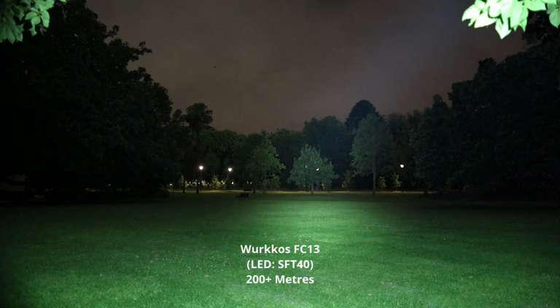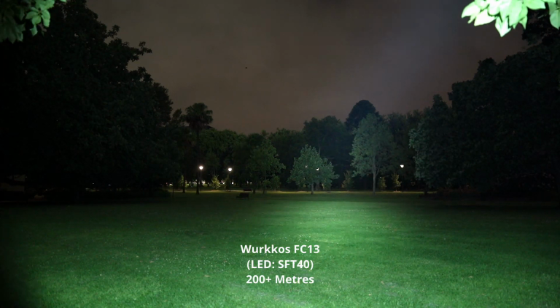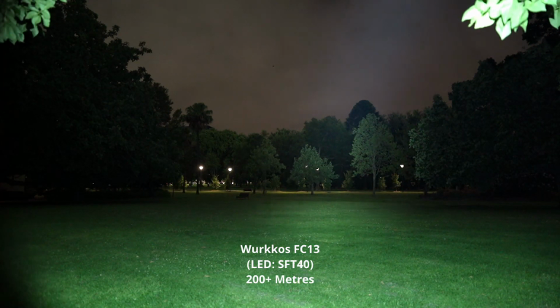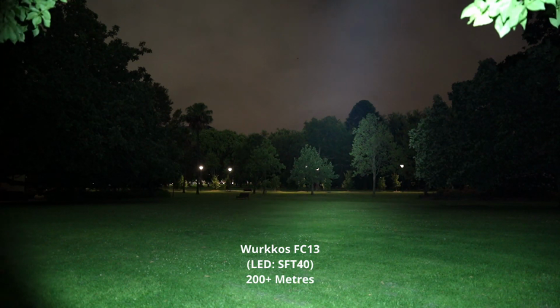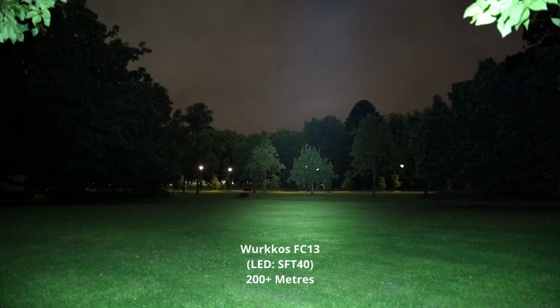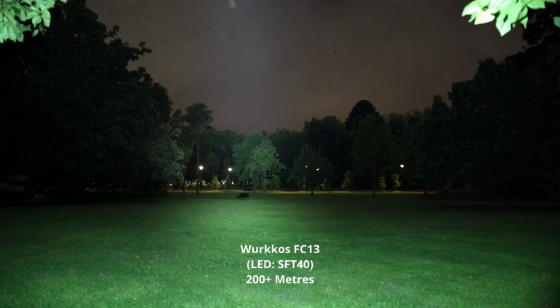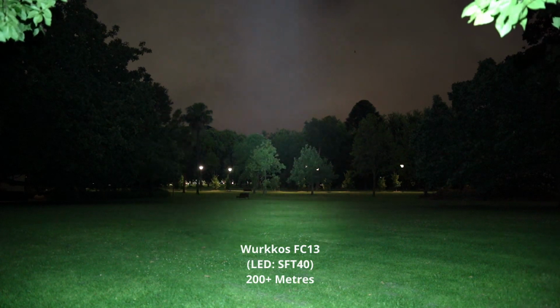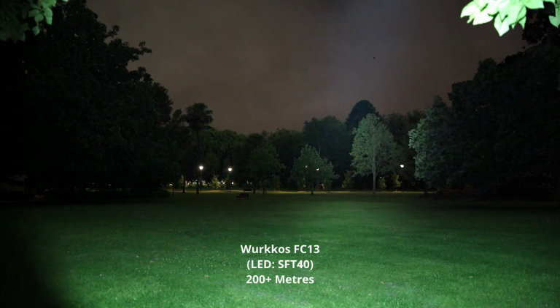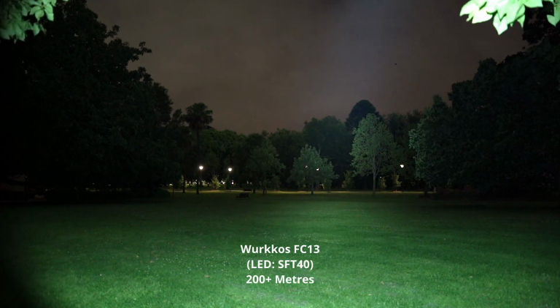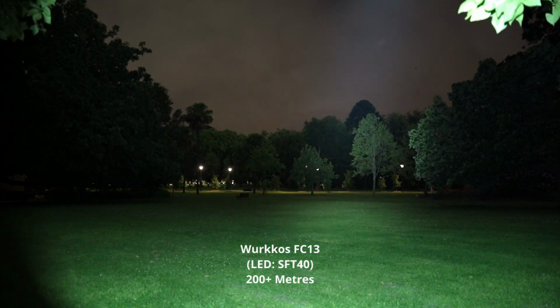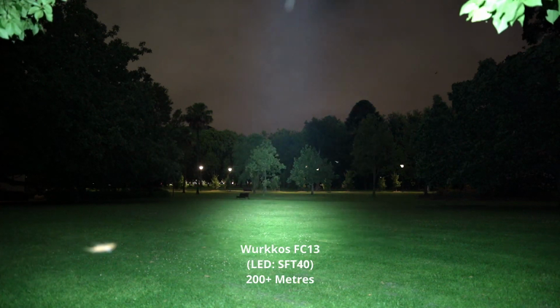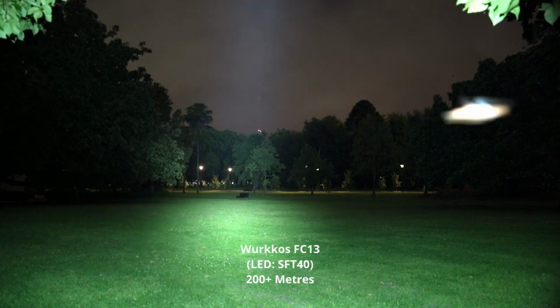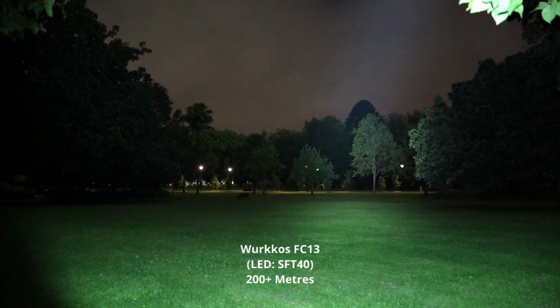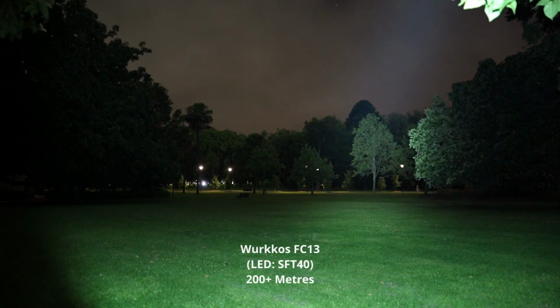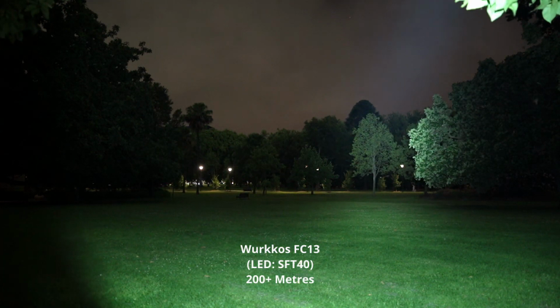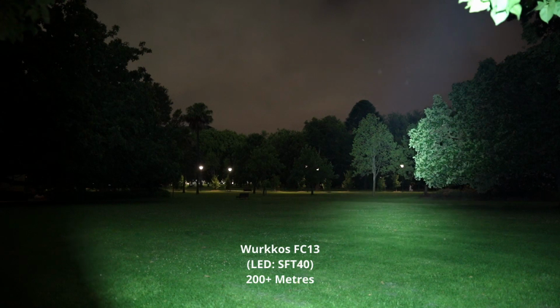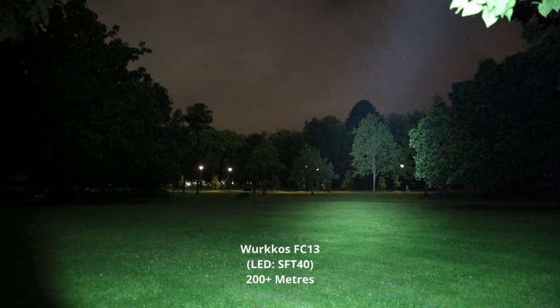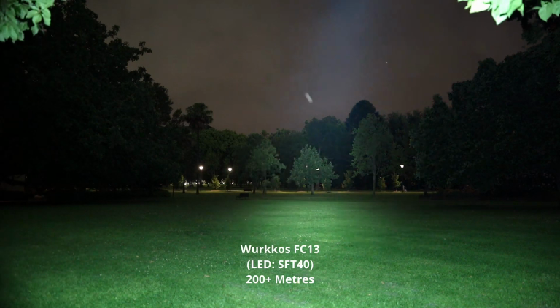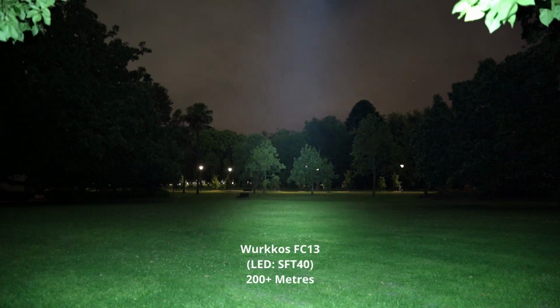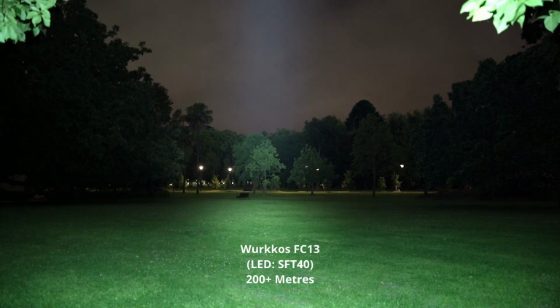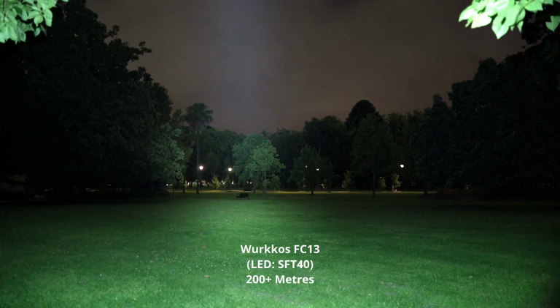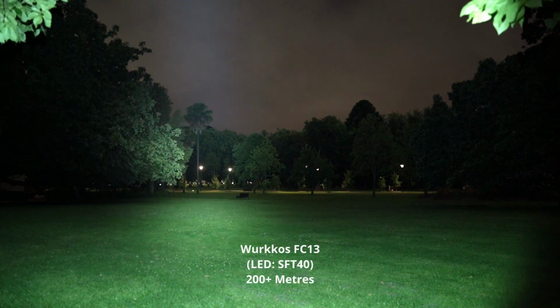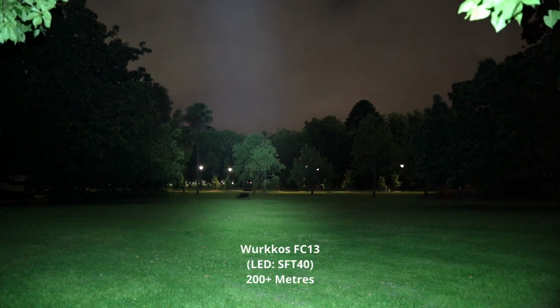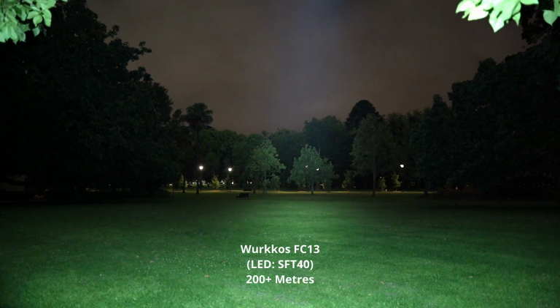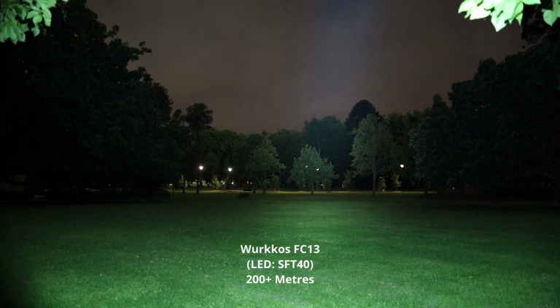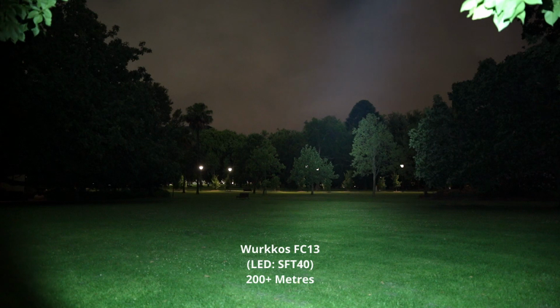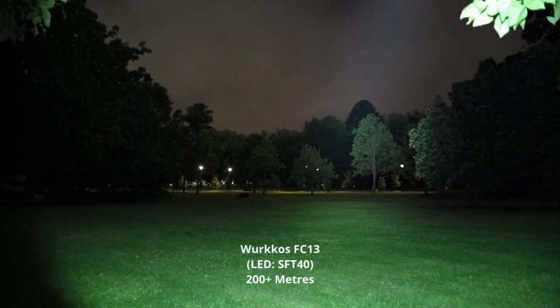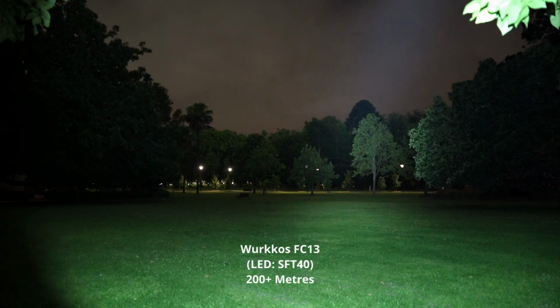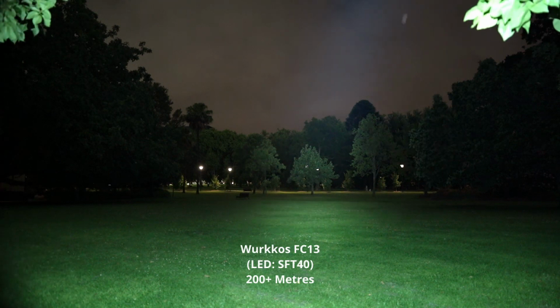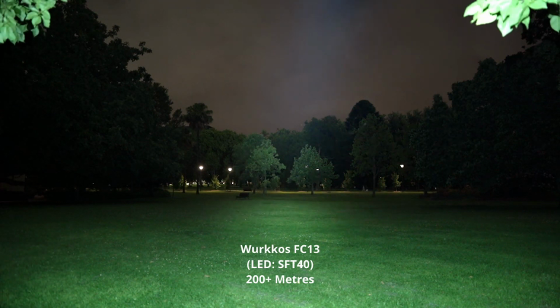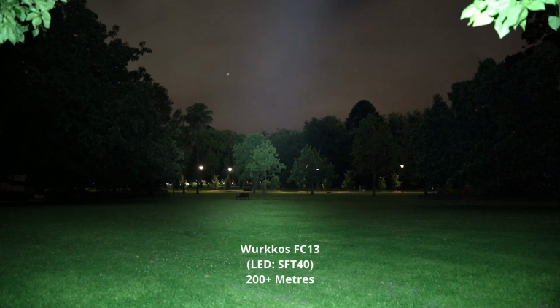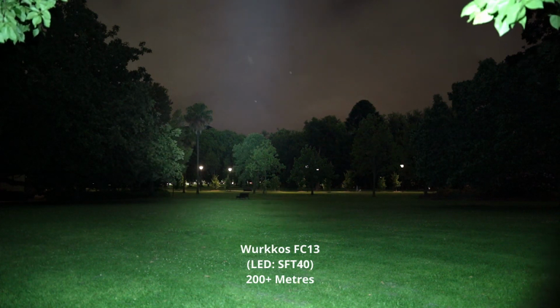This is with the SFT-40 and that orange peel reflector. You still get a lot of throw with the FC-13. Really decent throw.